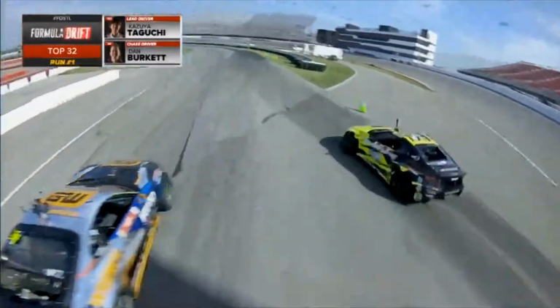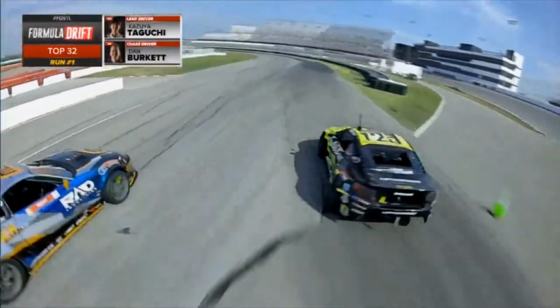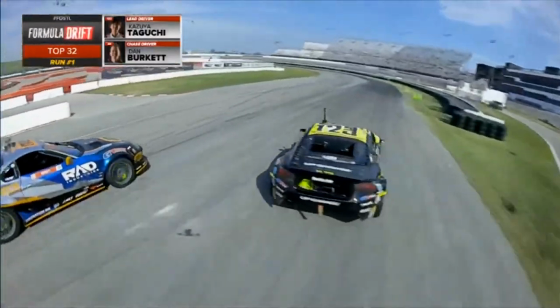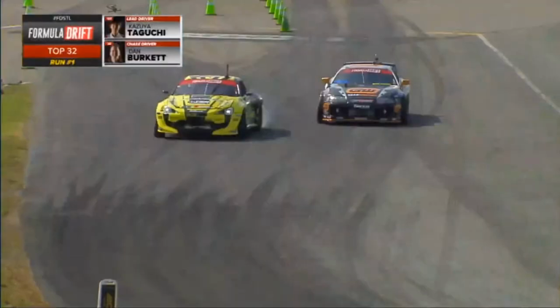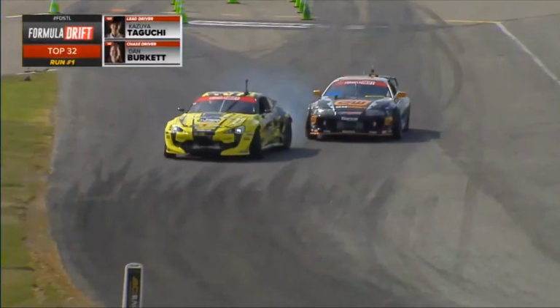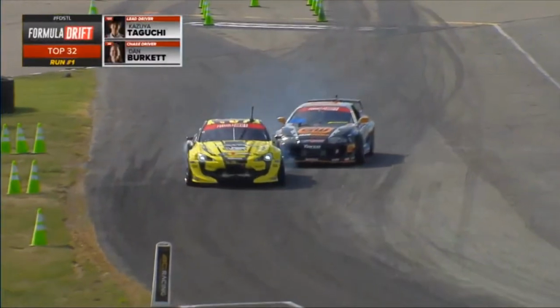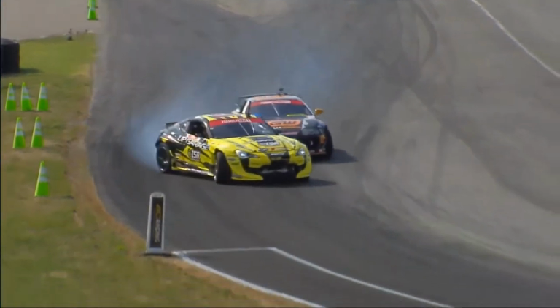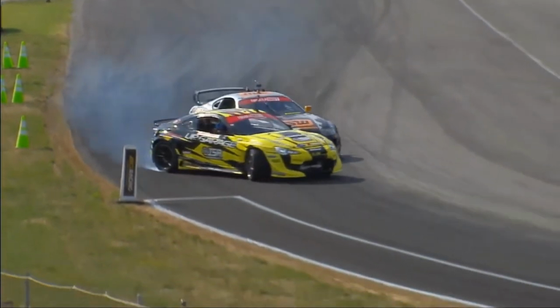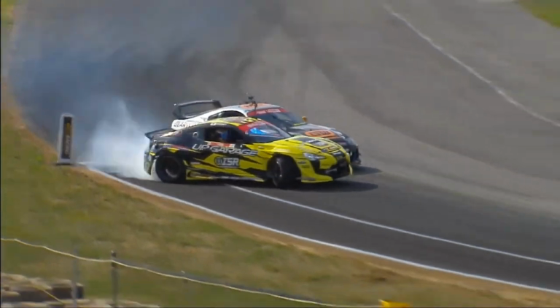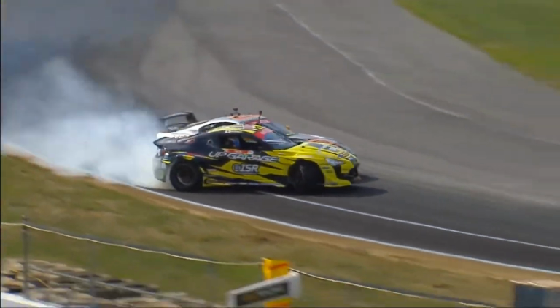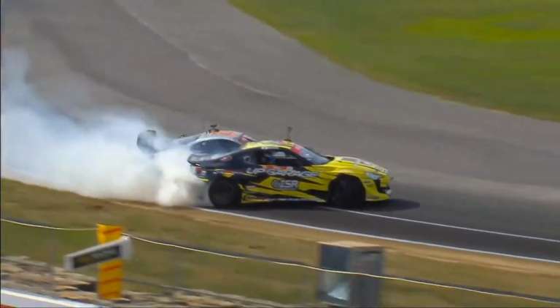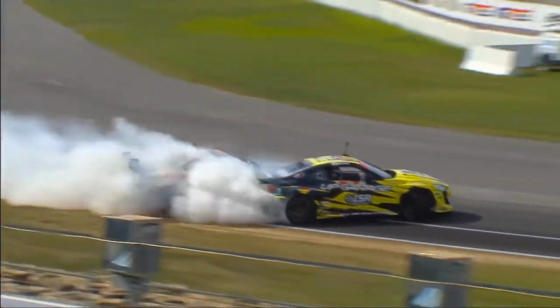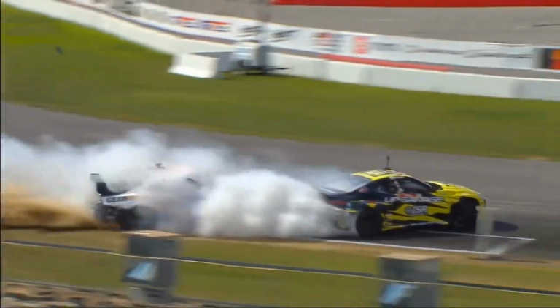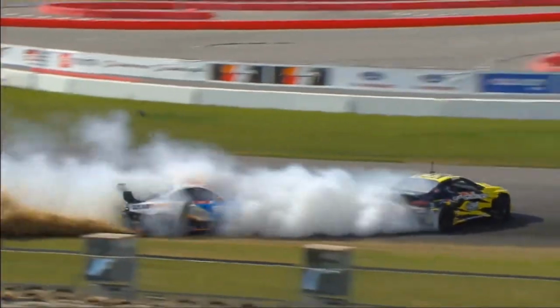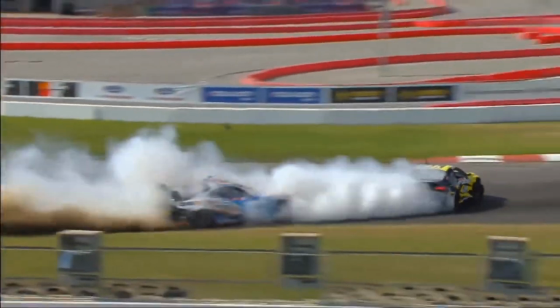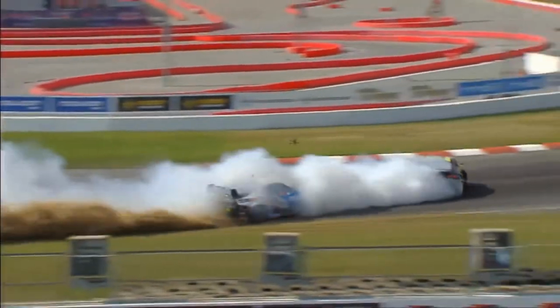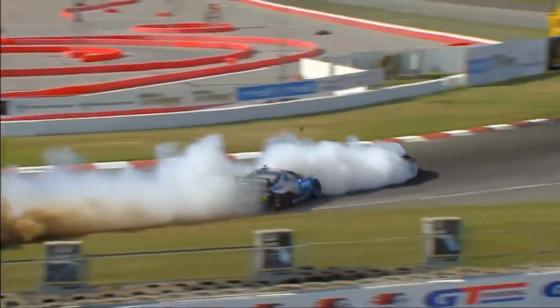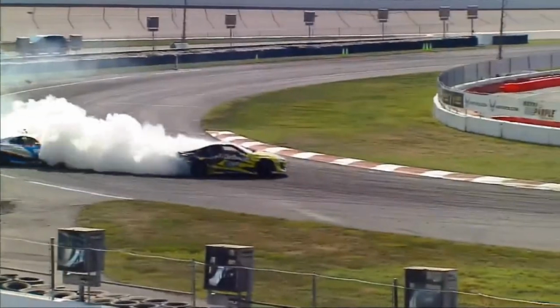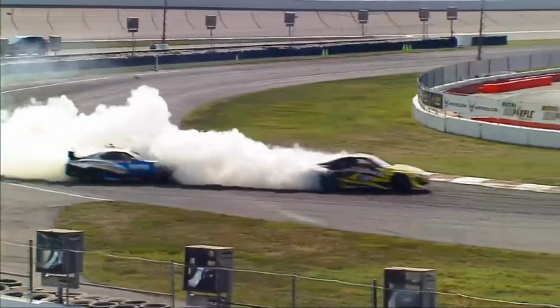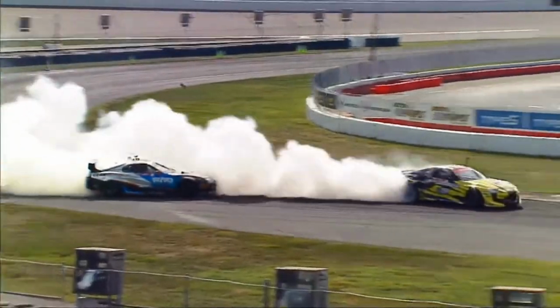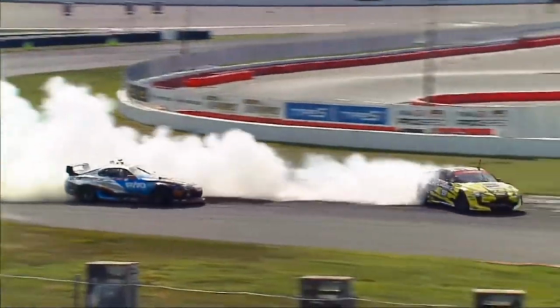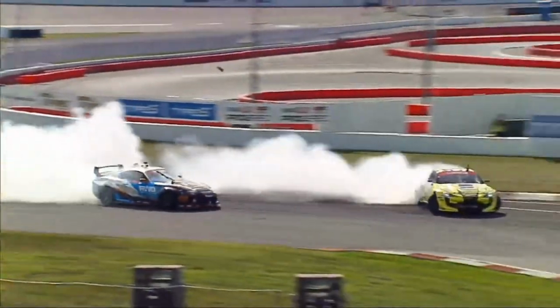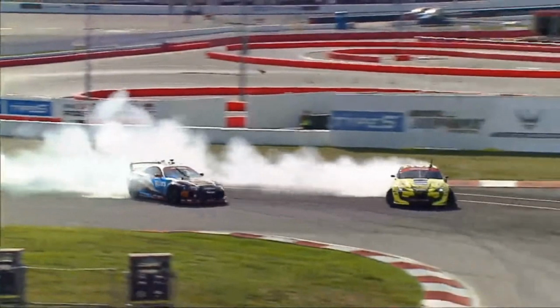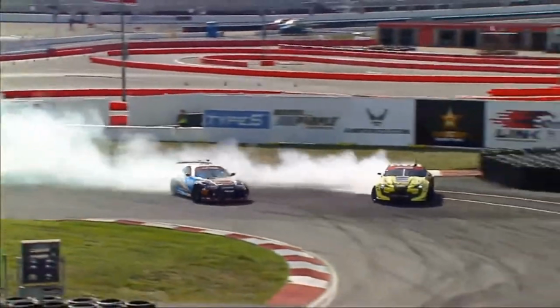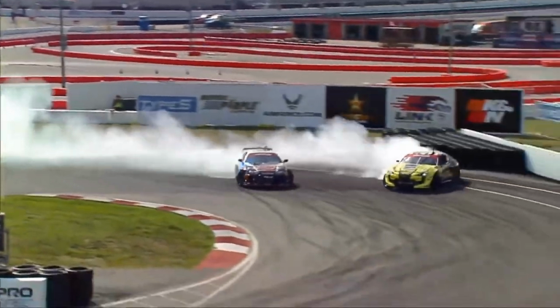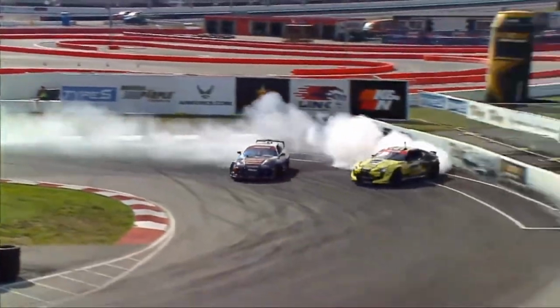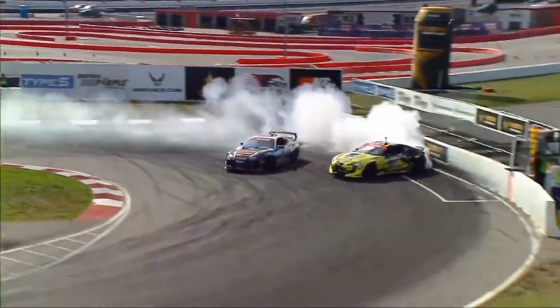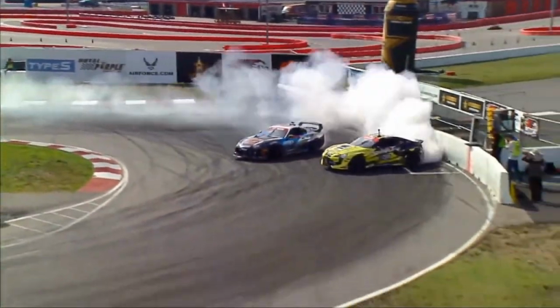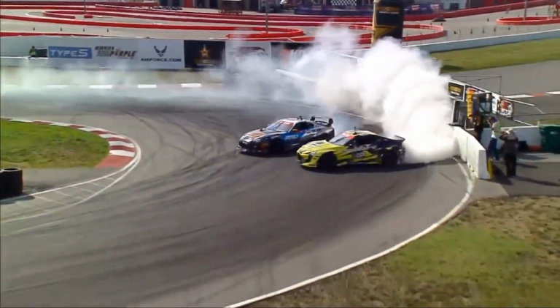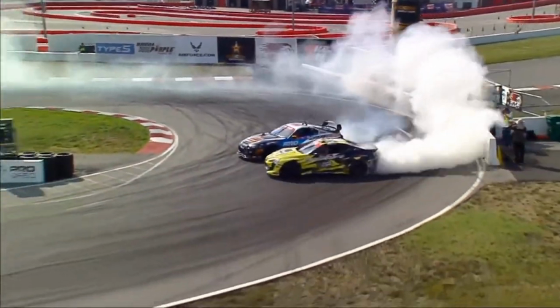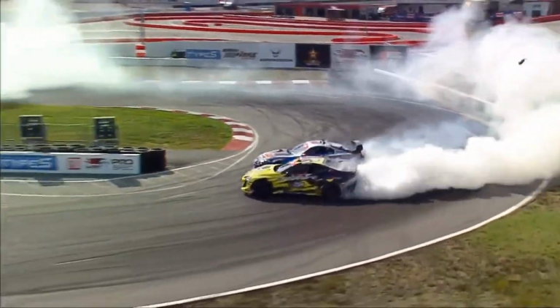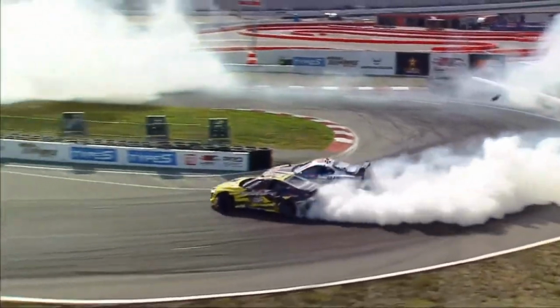Kazuyo Taguchi and Dan Burkett coming into the first outside zone. Kazuyo Taguchi up the garage — ISR Performance. Dan Burkett swings wide on that first outside zone. Let's see if that momentum of Kazuyo Taguchi will continue.